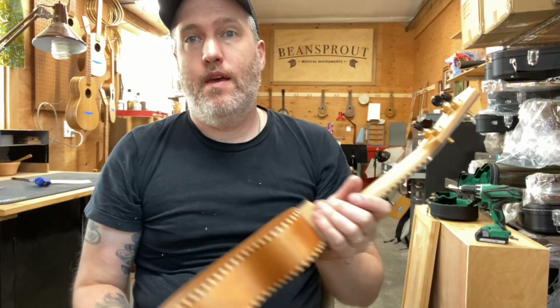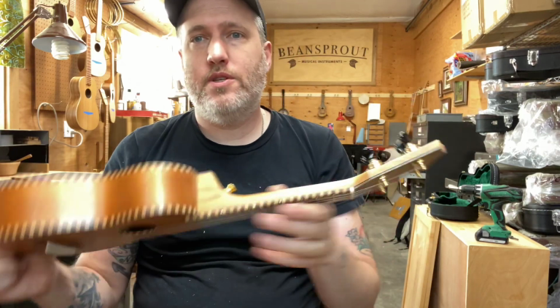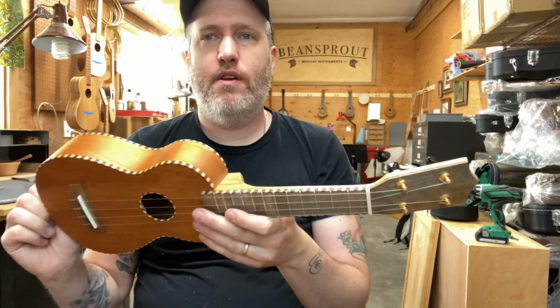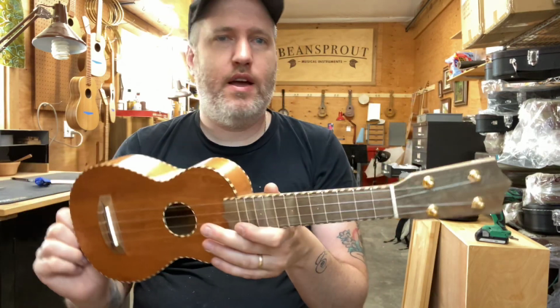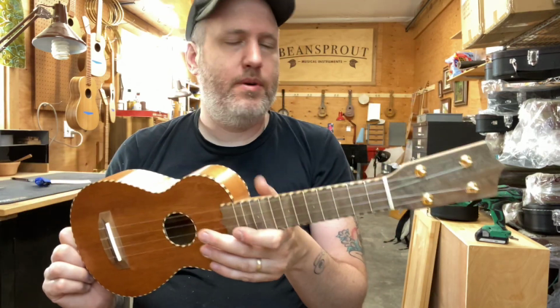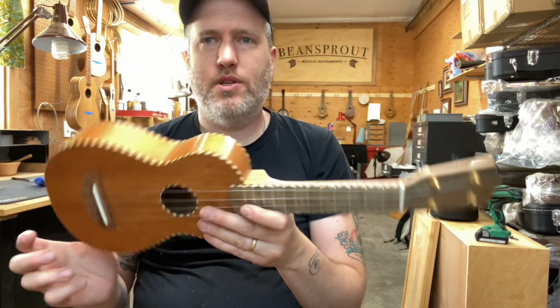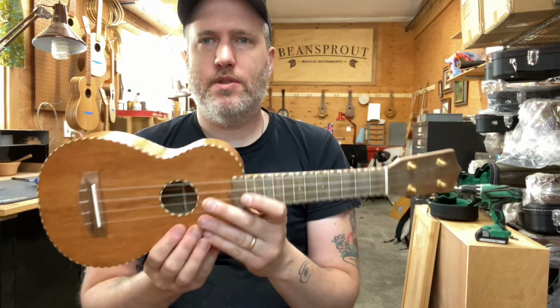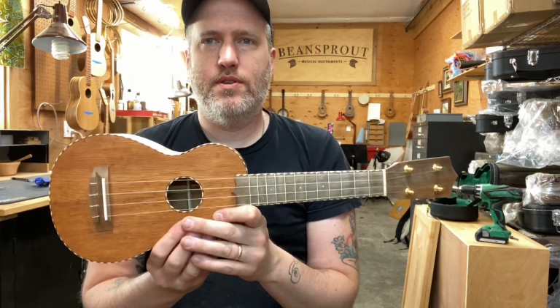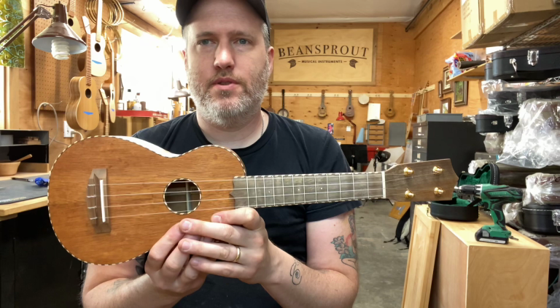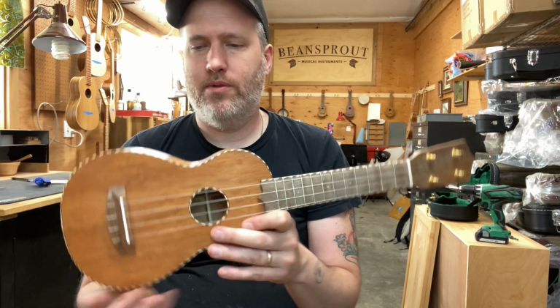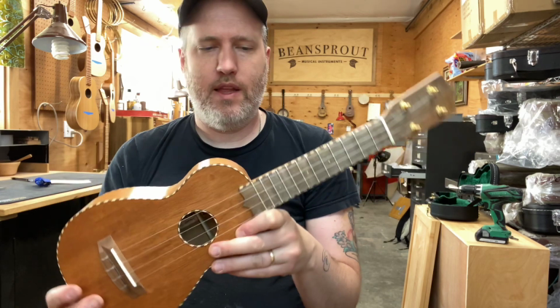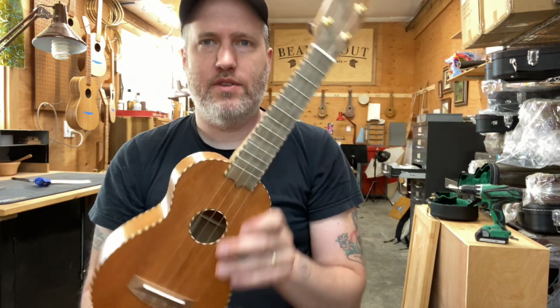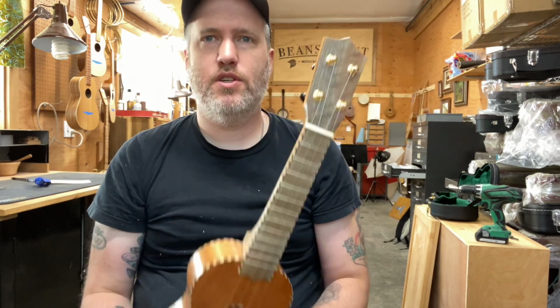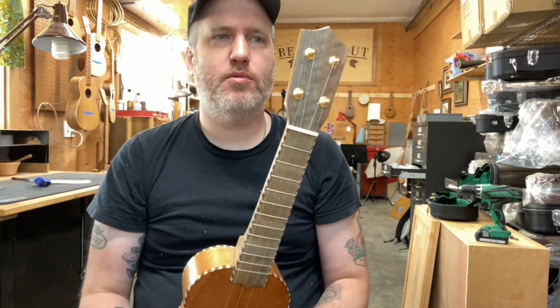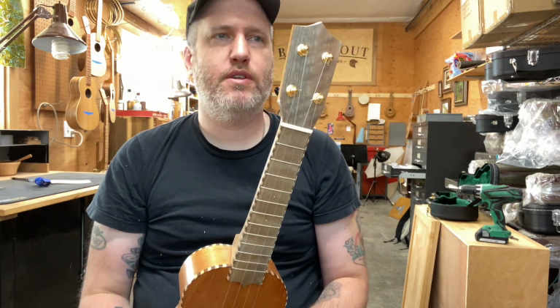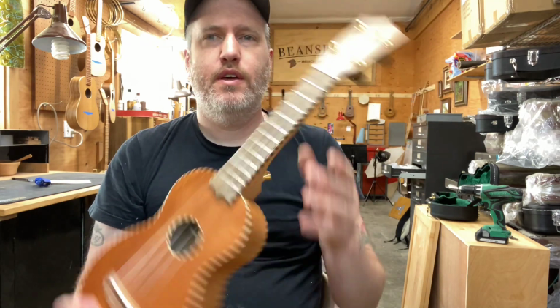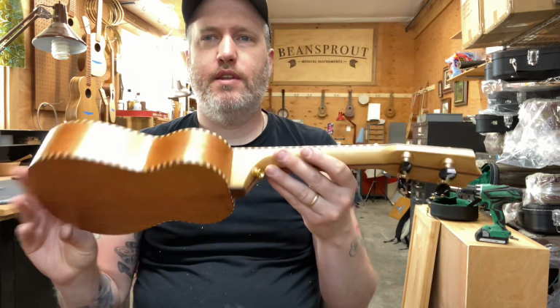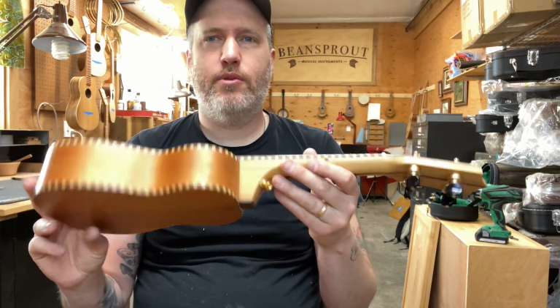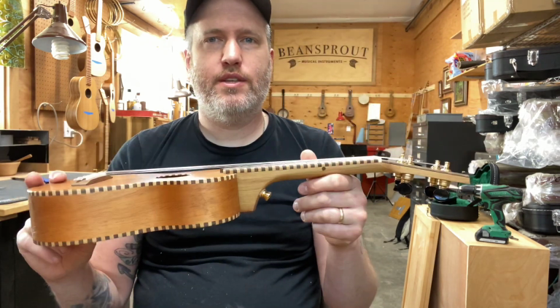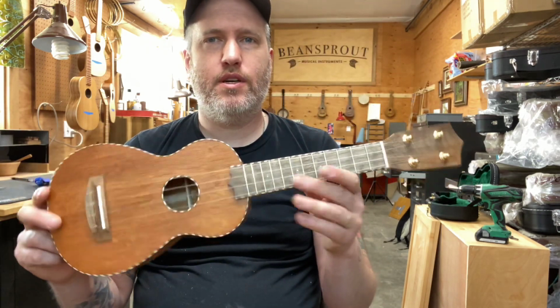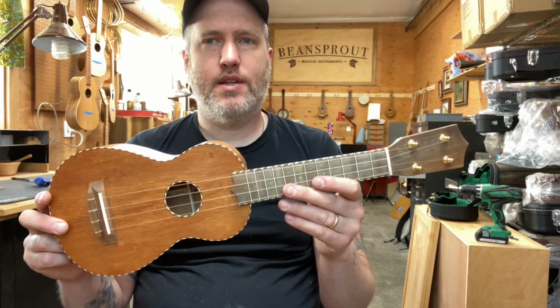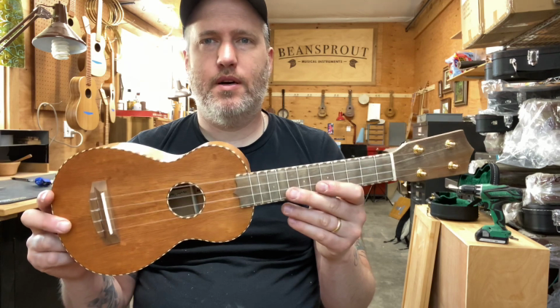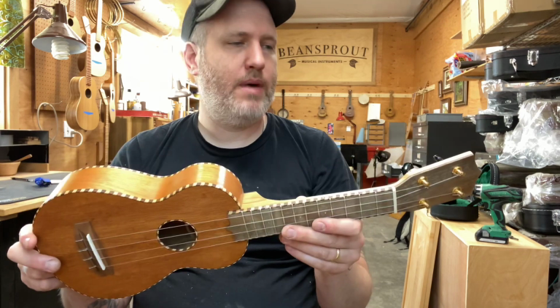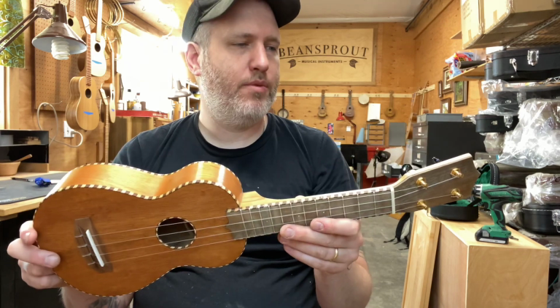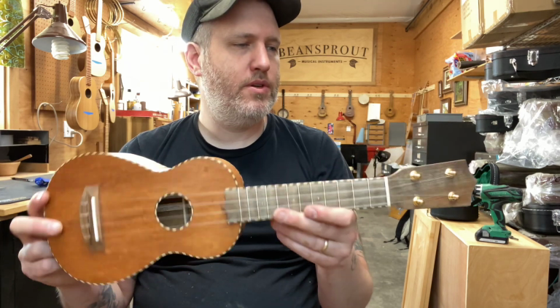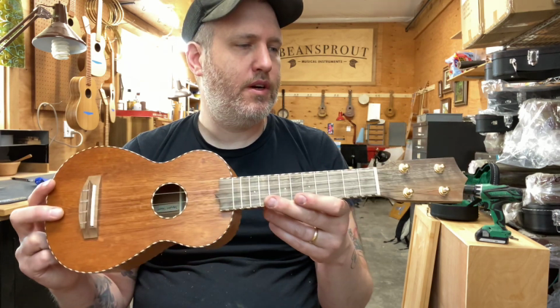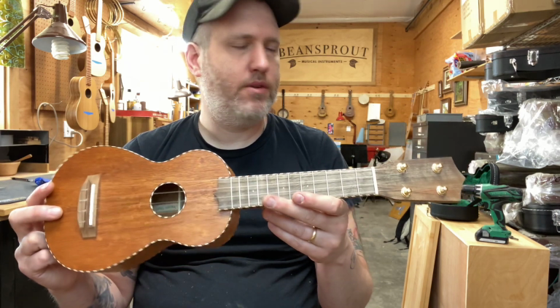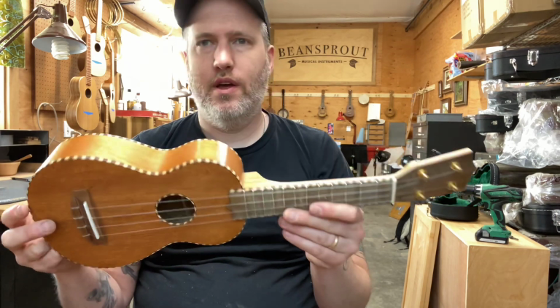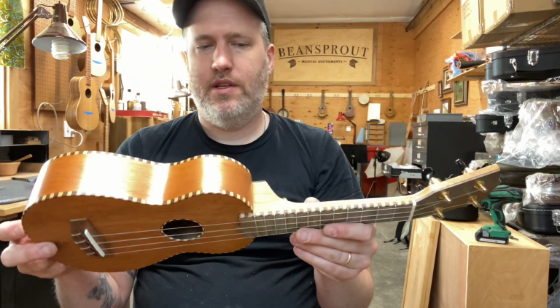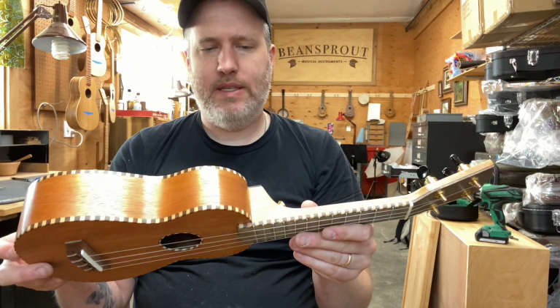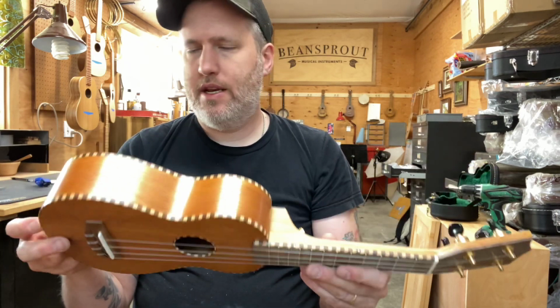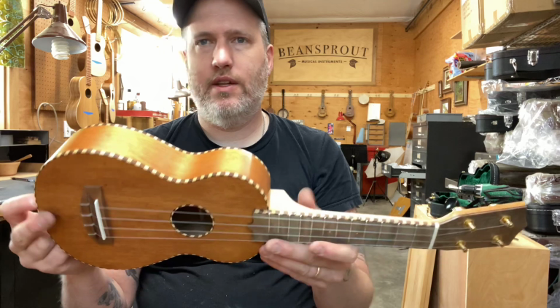Hey folks, Aaron here. I've got a builder's choice instrument this month. This is a little soprano ukulele that I just finished. It's available for sale and it's got a real classic look, but it's got some modern improvements of my own advisement that I think you'll like.